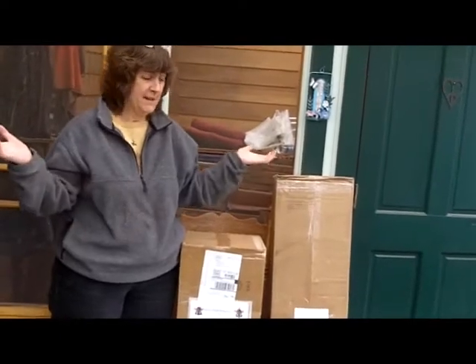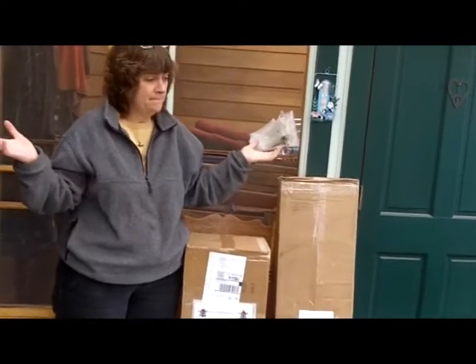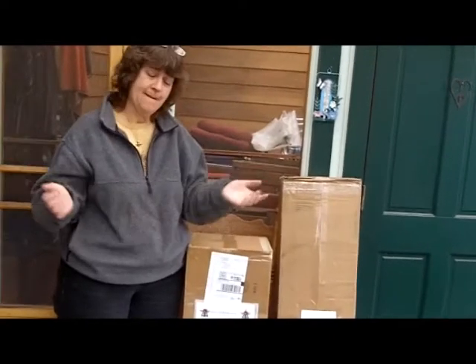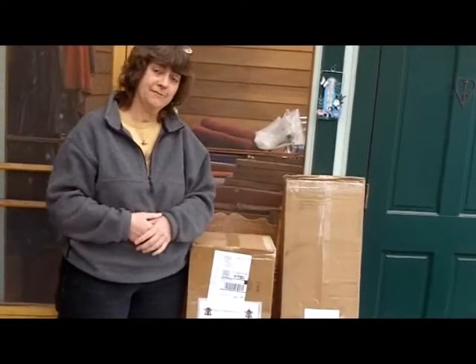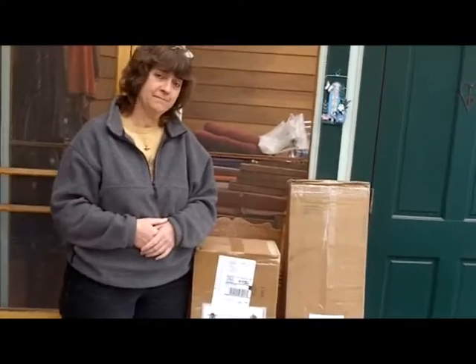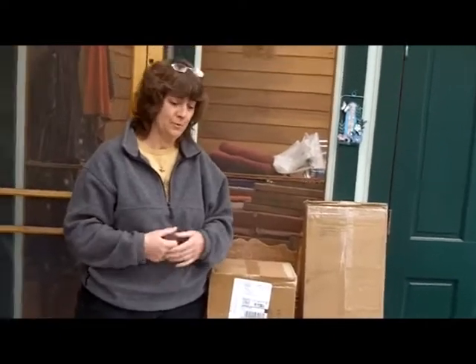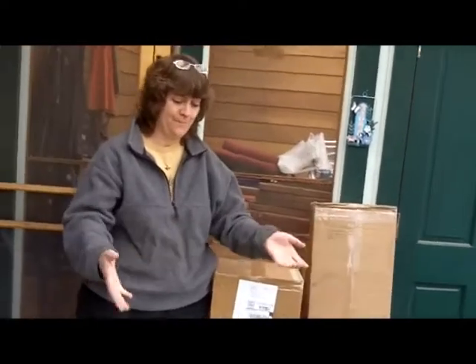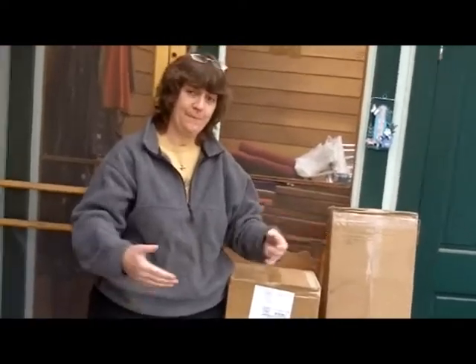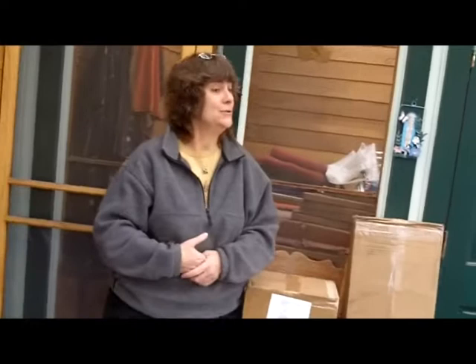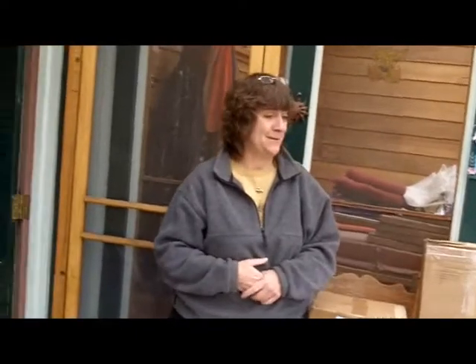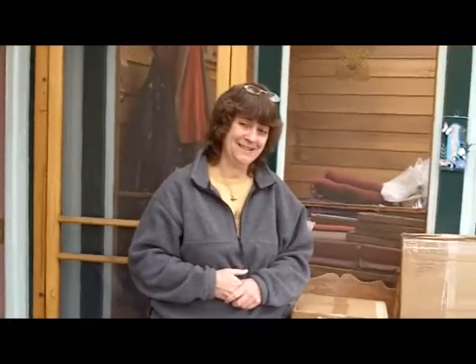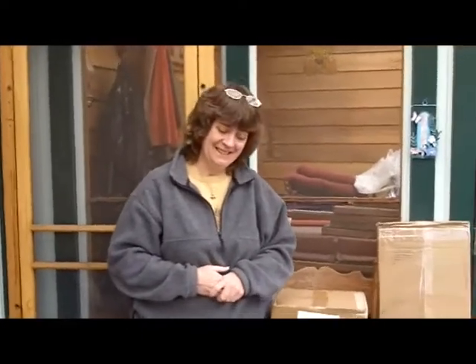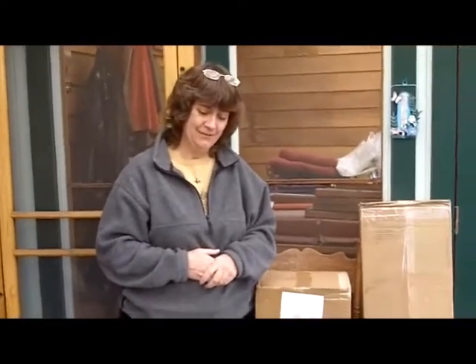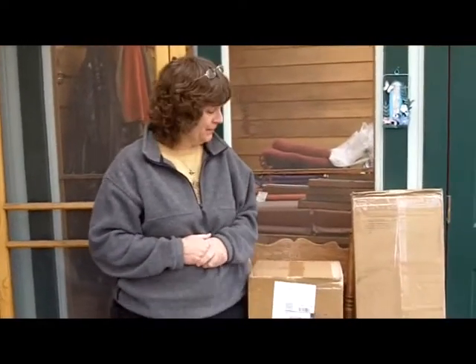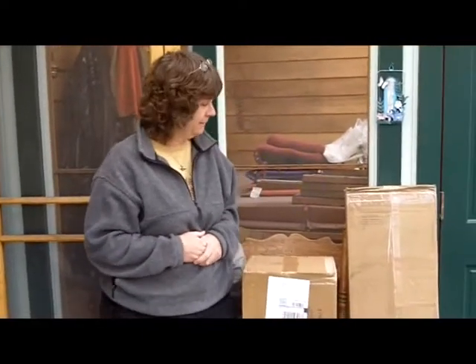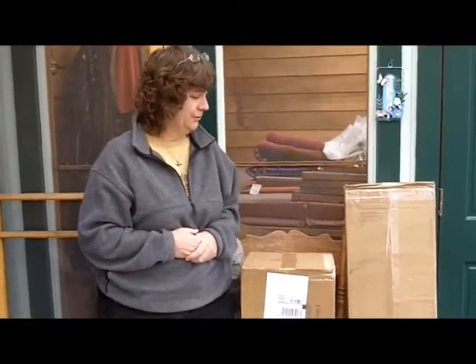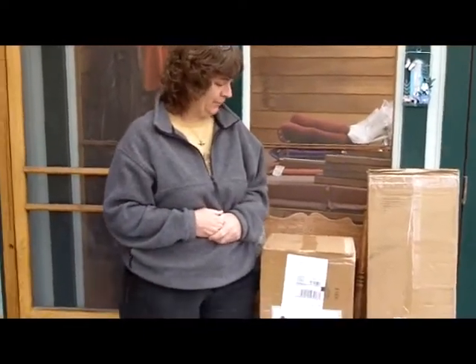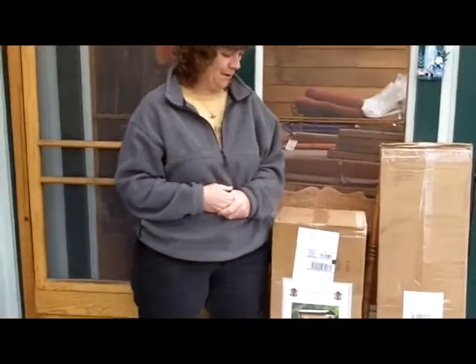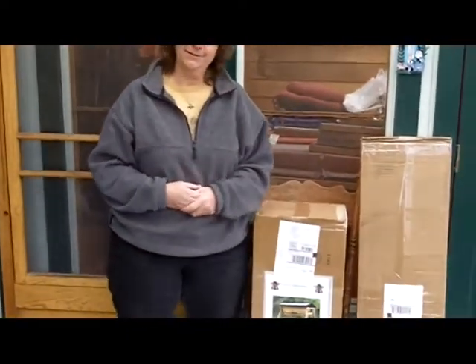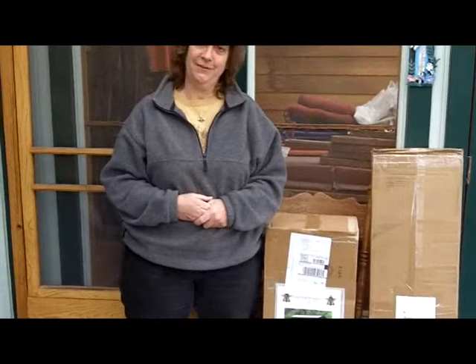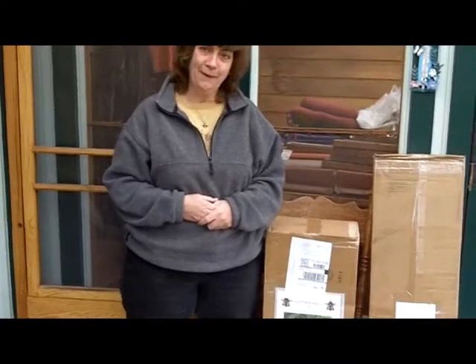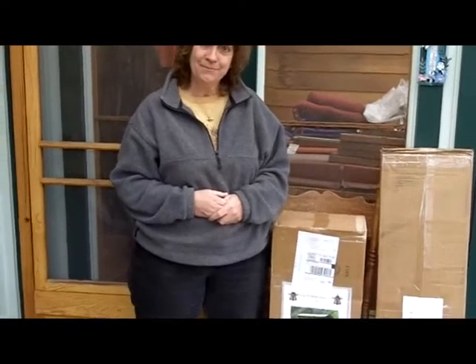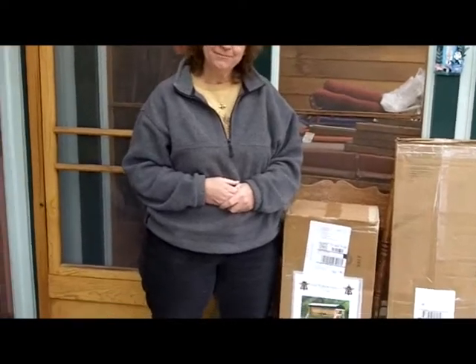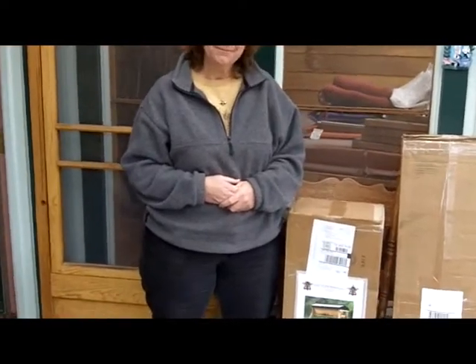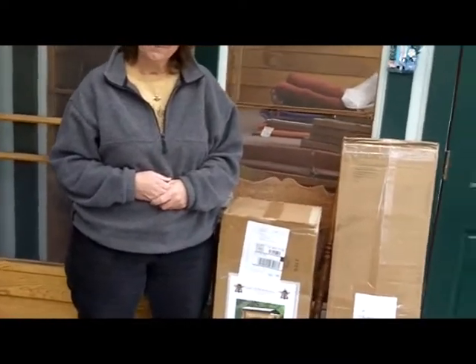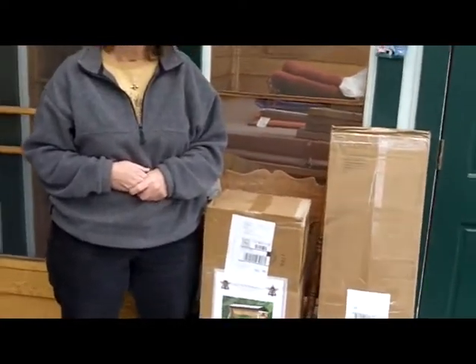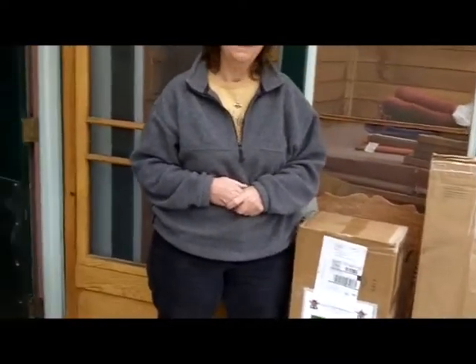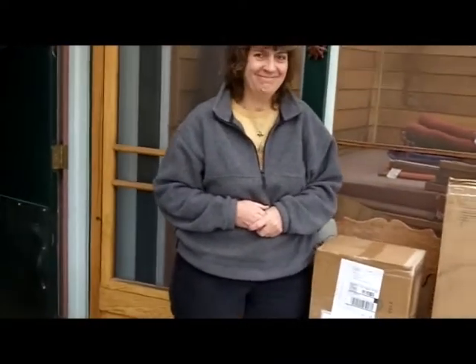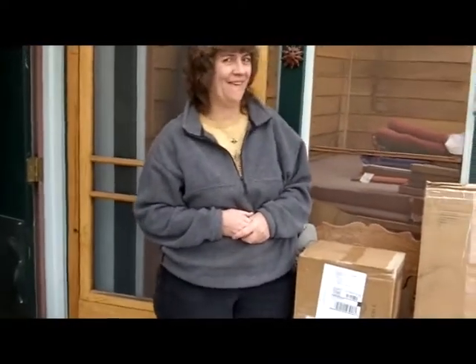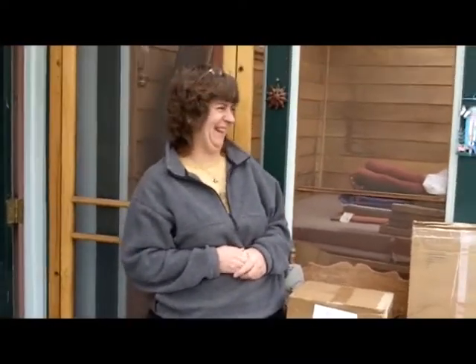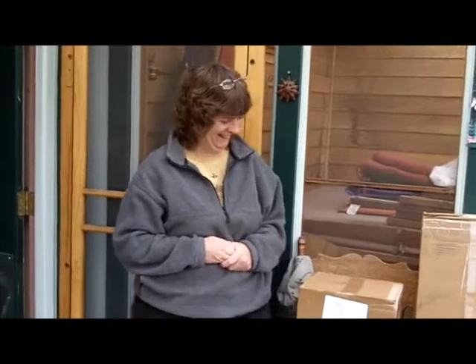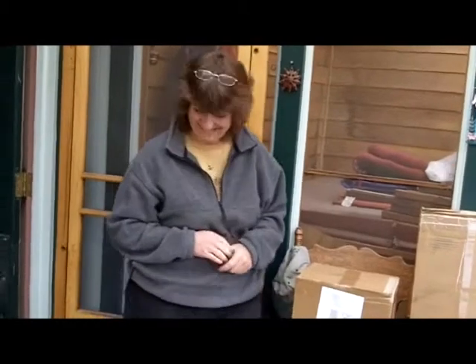You need a screwdriver and a staple gun to put it together — takes about an hour and a half. And then you just need bees. So that's what we're going to do this afternoon: build a top bar hive in Denver, Colorado, and show you how easy it is to put one of Christy's hives together.